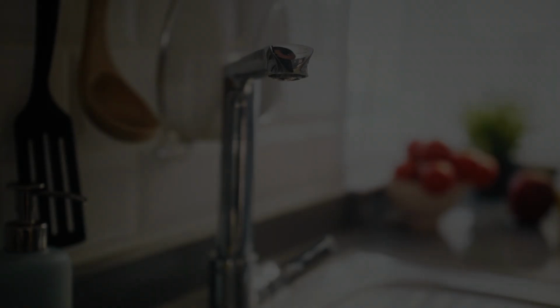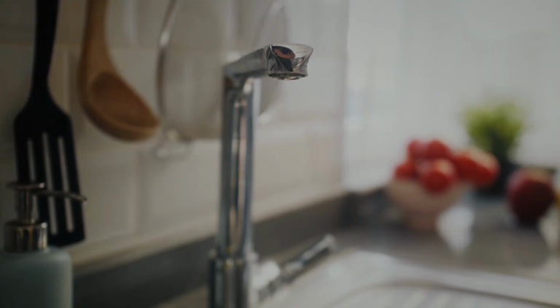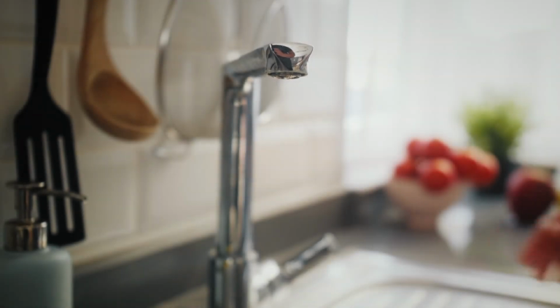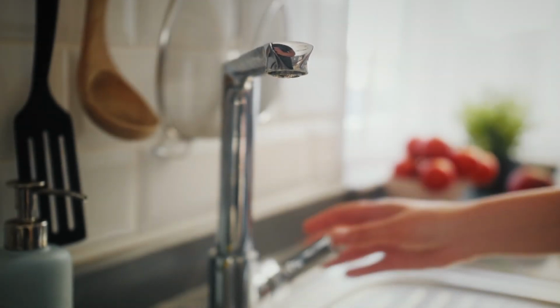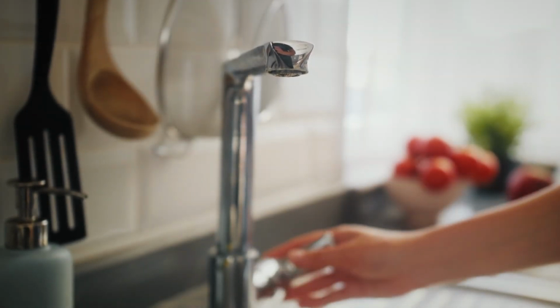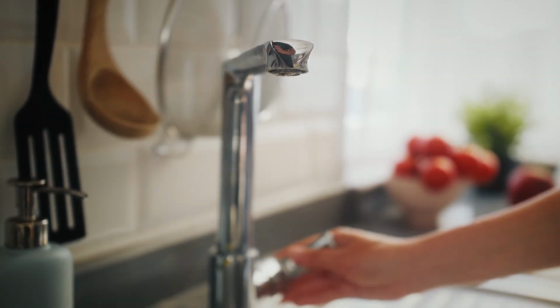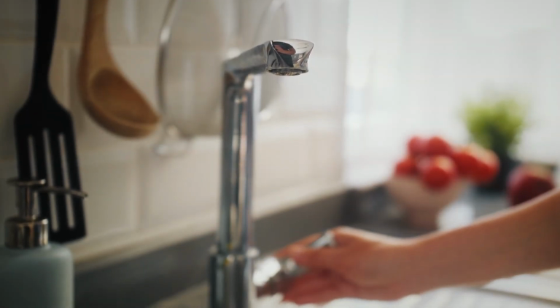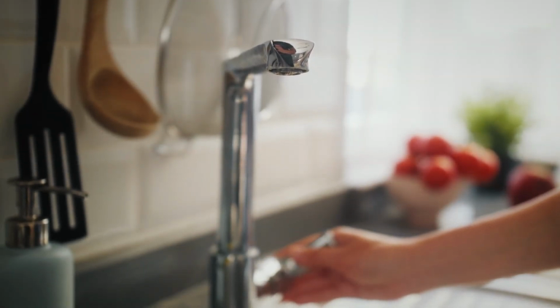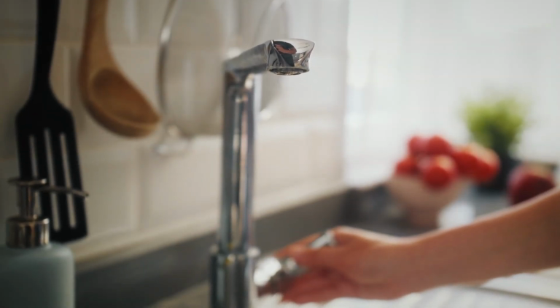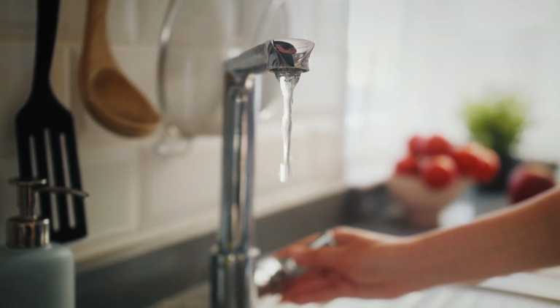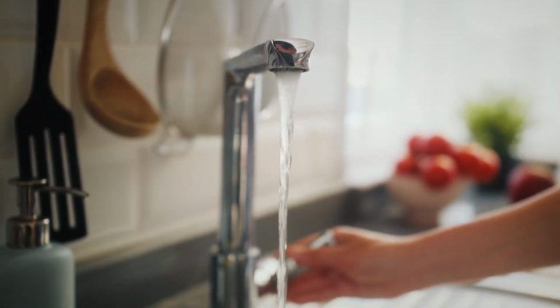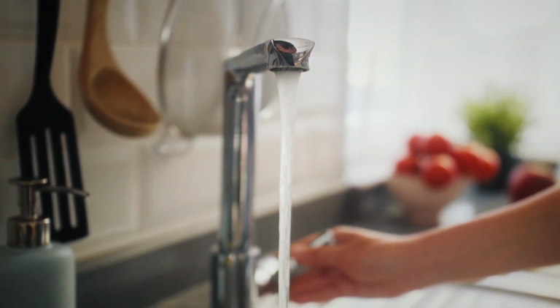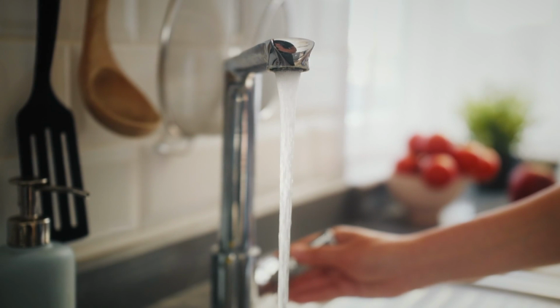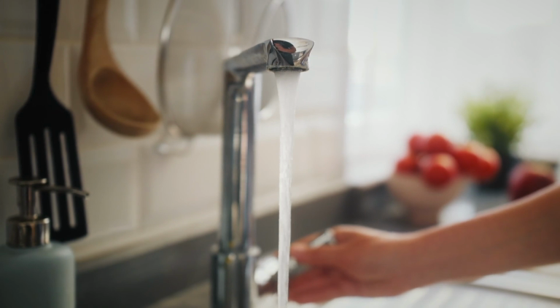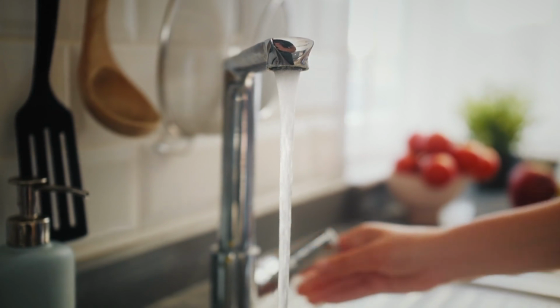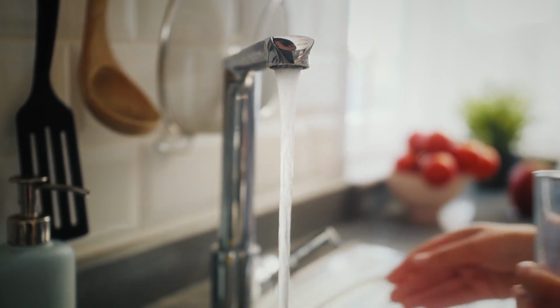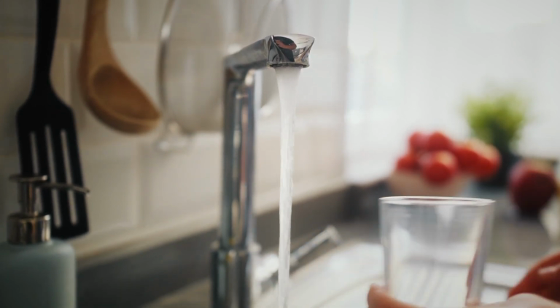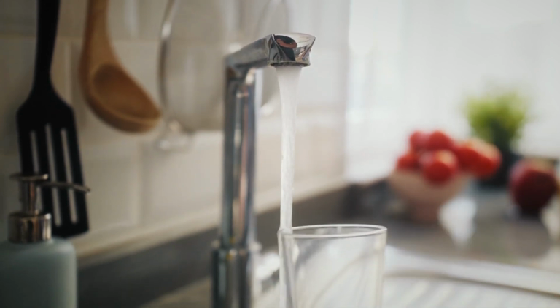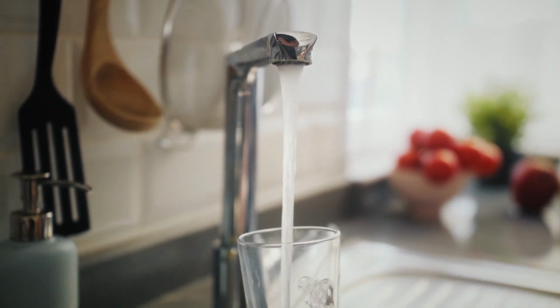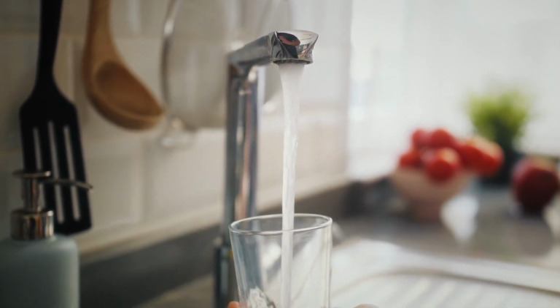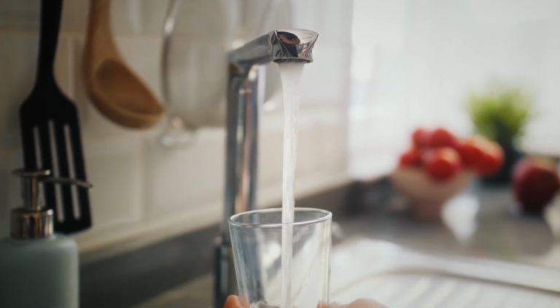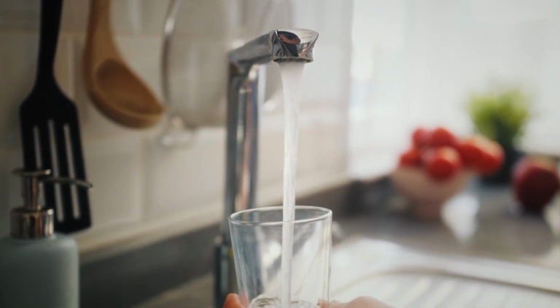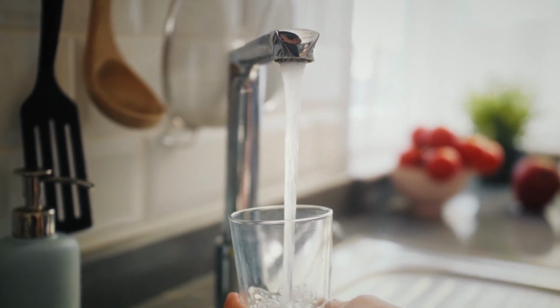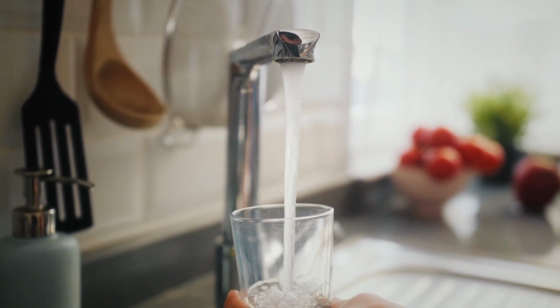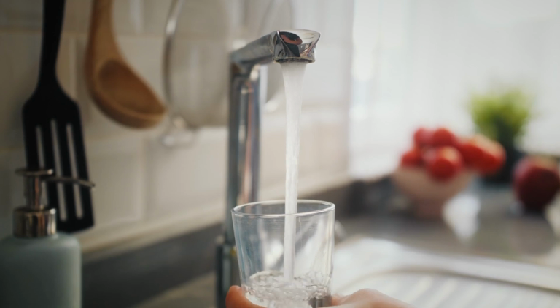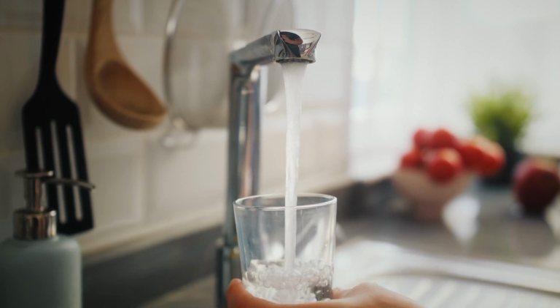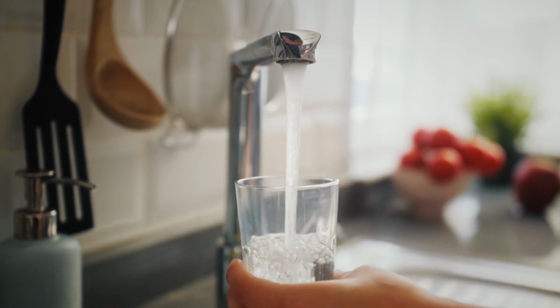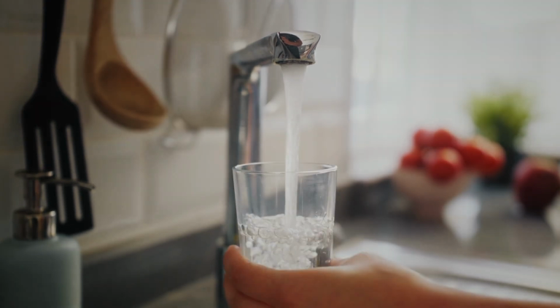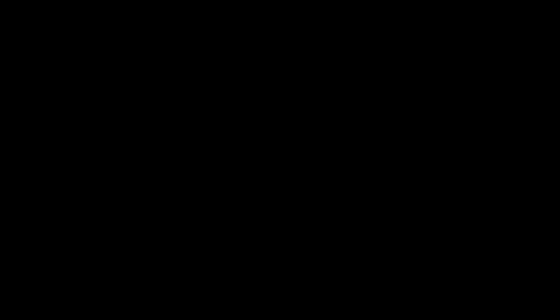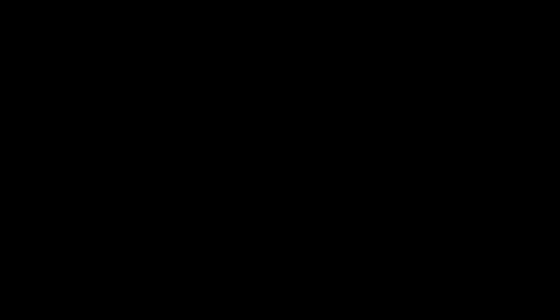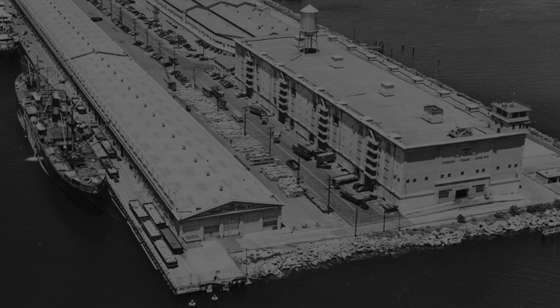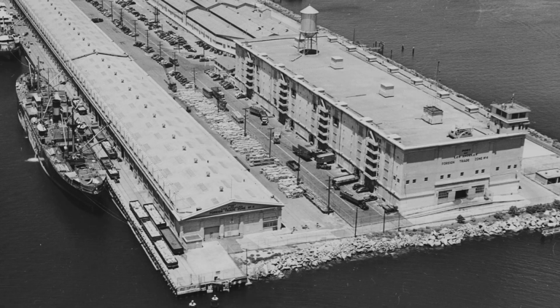We often assume that the water flowing from our taps is safe to drink, but the reality is that ensuring water quality is an ongoing, complex challenge that requires vigilance and collaboration across the water industry.